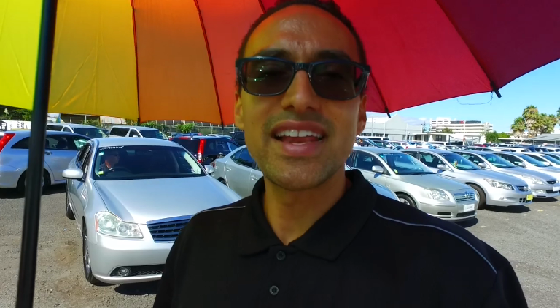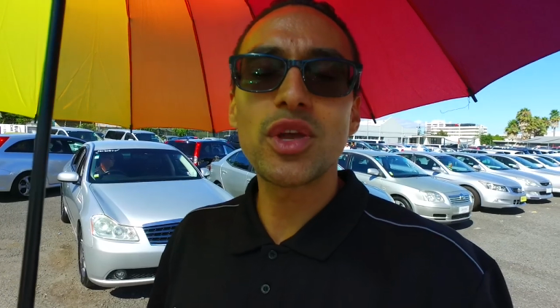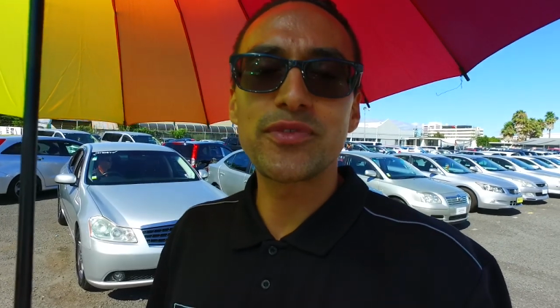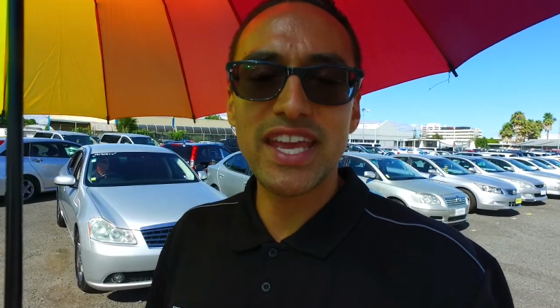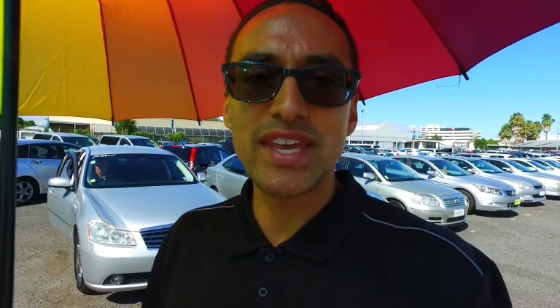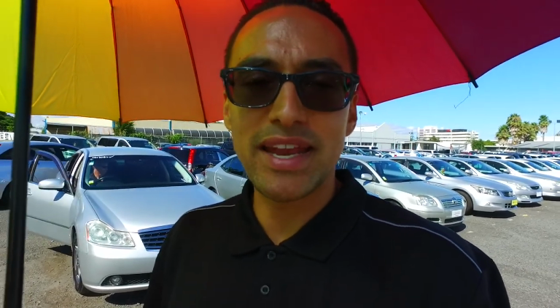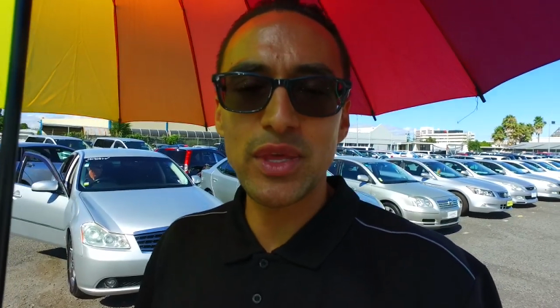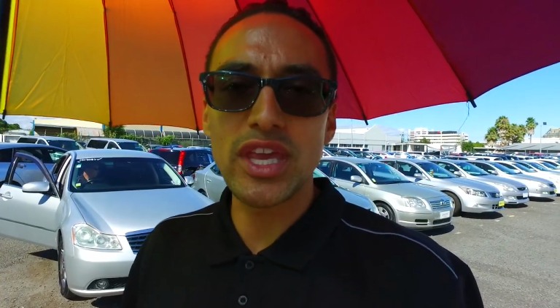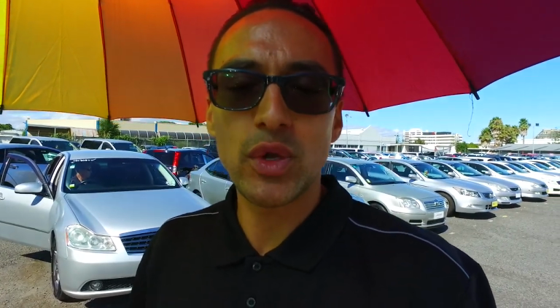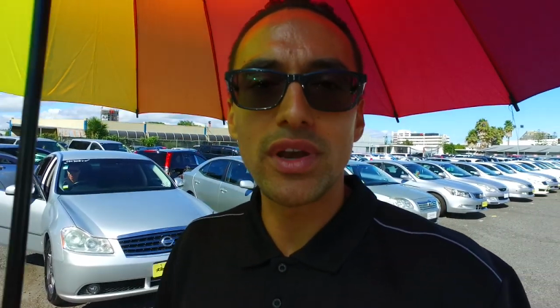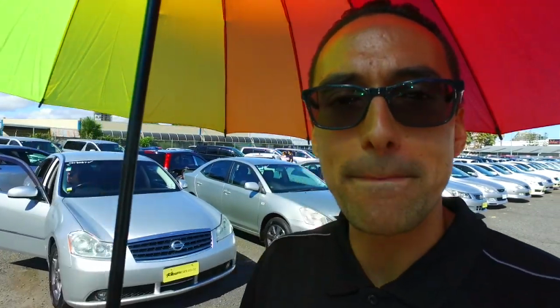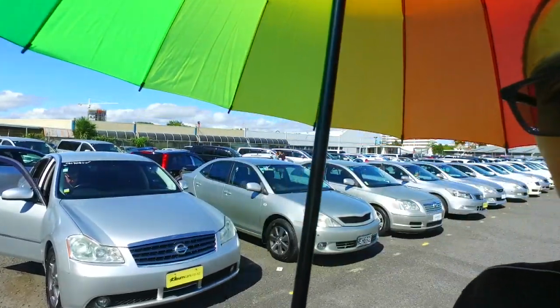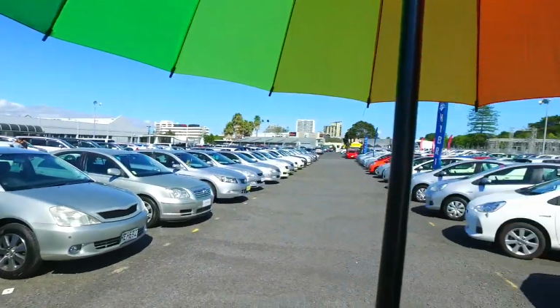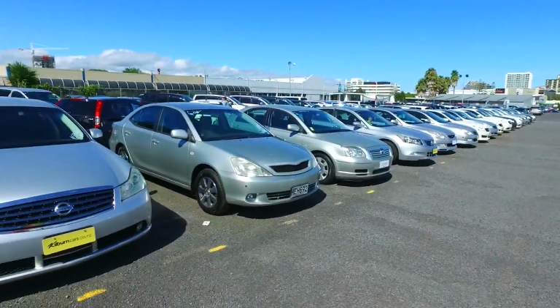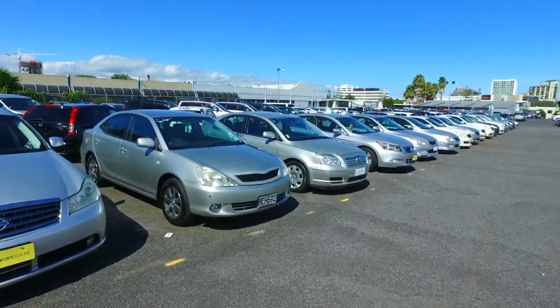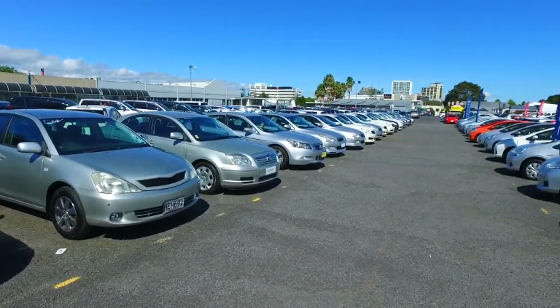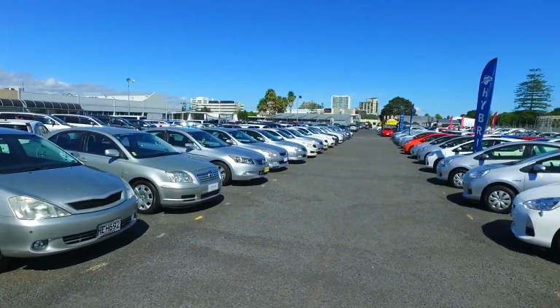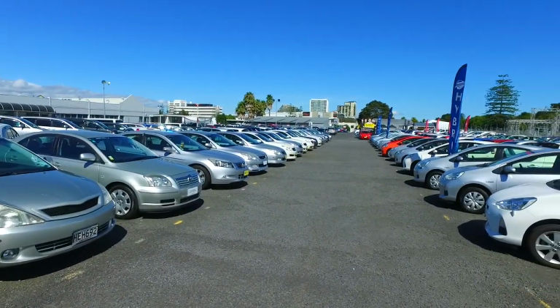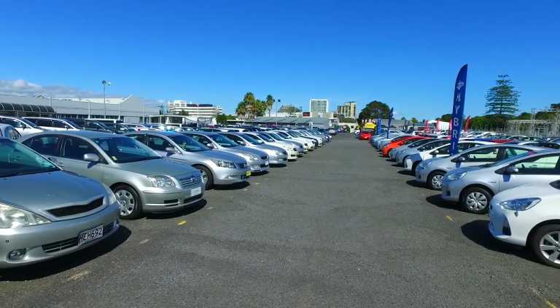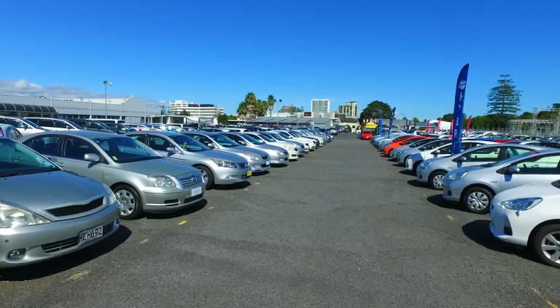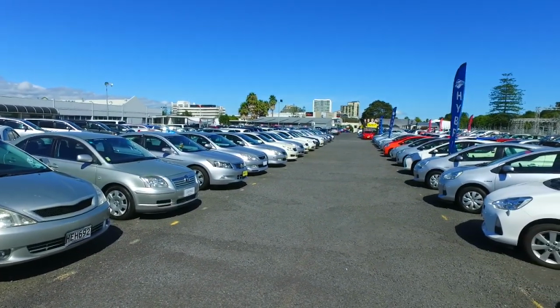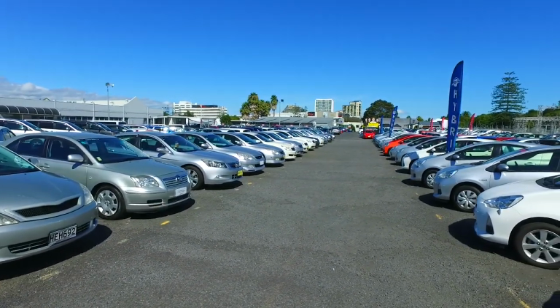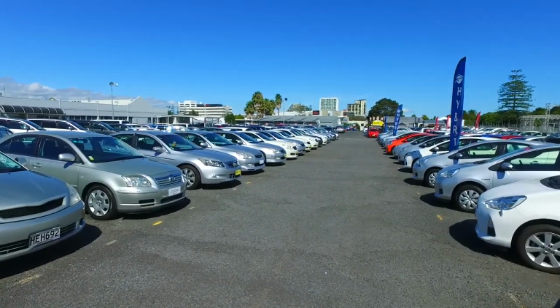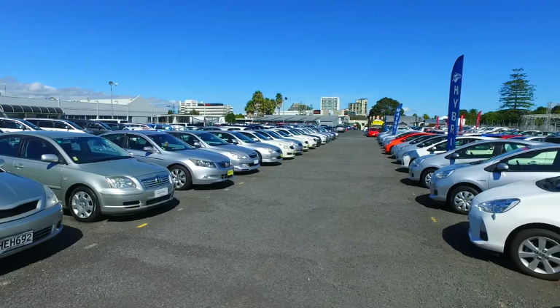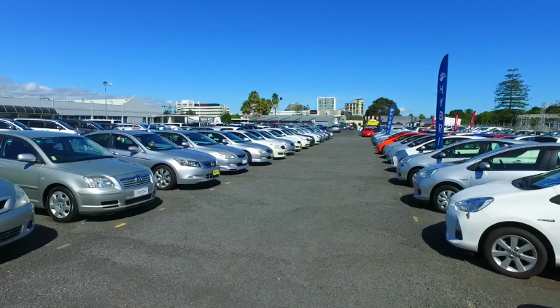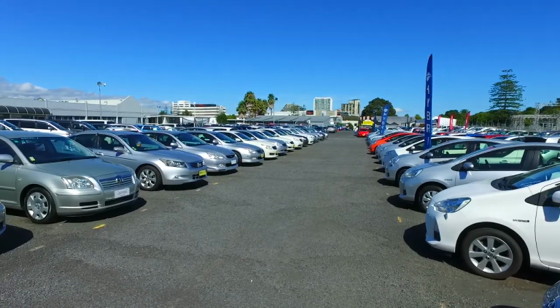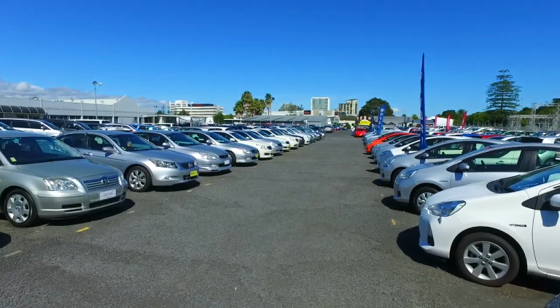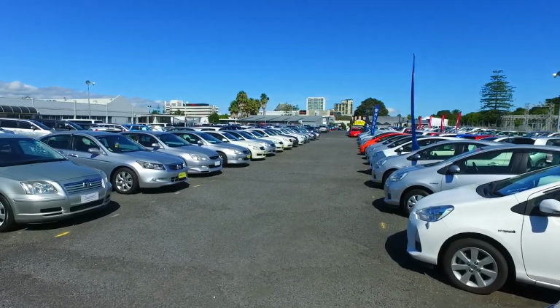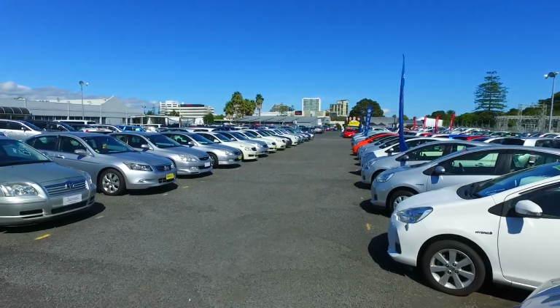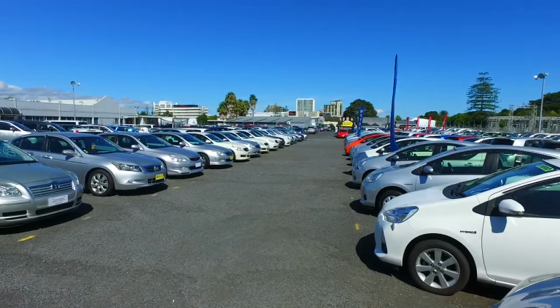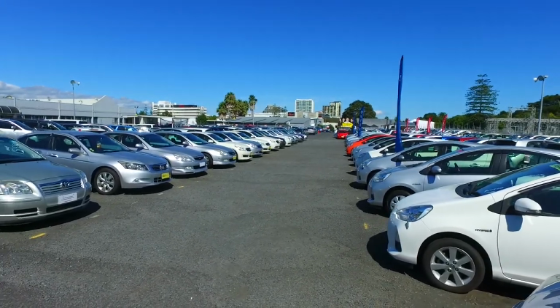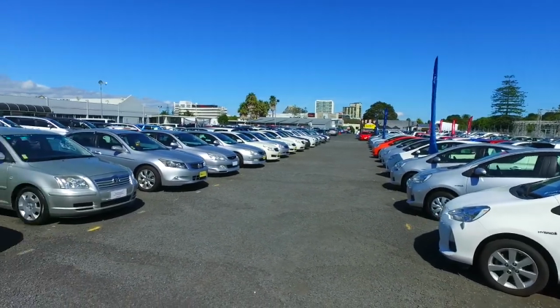Hey there Alice, it's Tom O'Hare from Budget and Kilburn Cars in Manica. Thank you for your email inquiry on one of our many Nissan Fugas. Down the end there you can probably hopefully see from here — we've got some Skylines, we've got Fugas, we've got one, two, three, four, five, six, seven of them down that way.